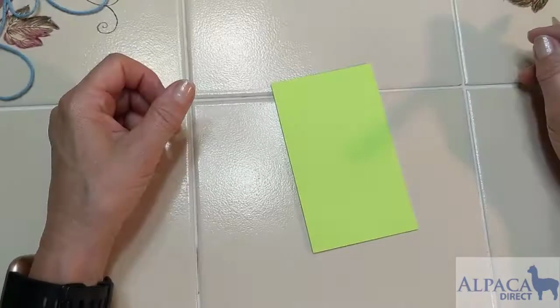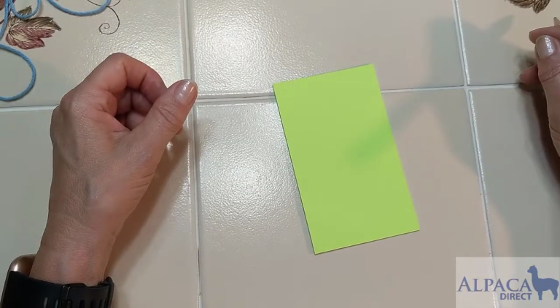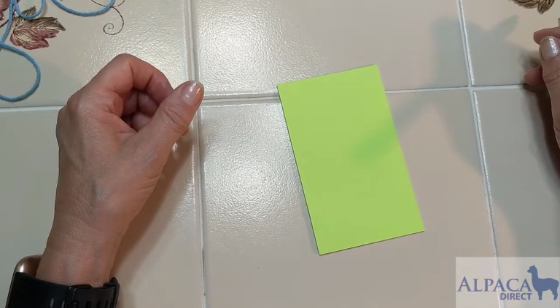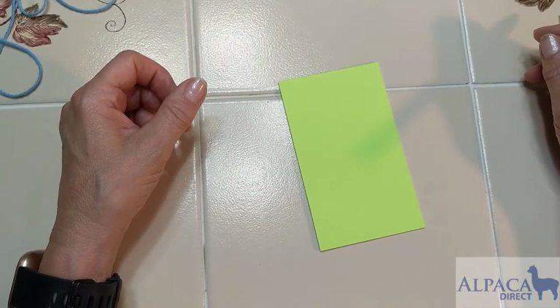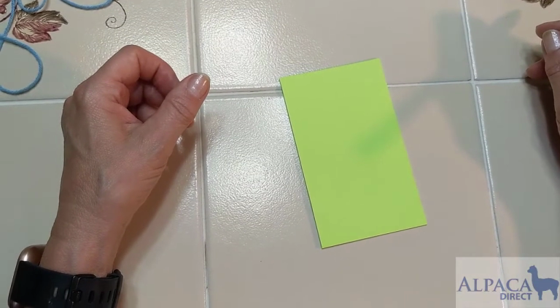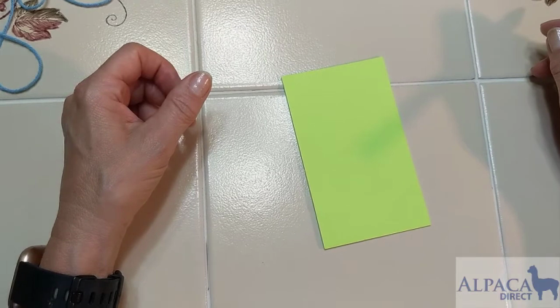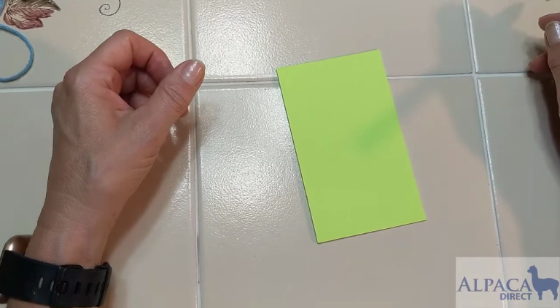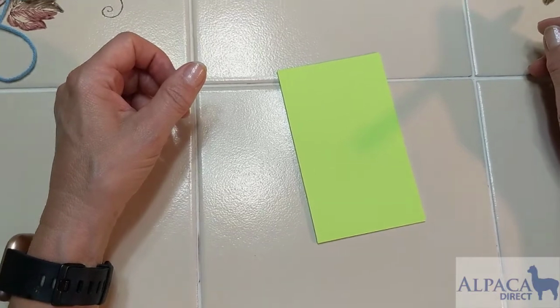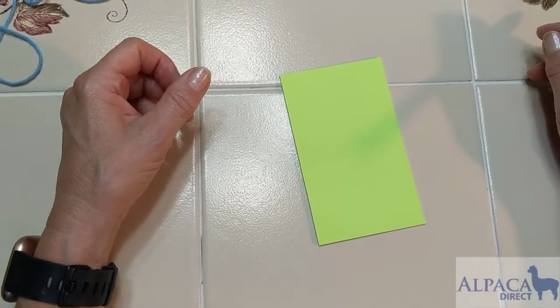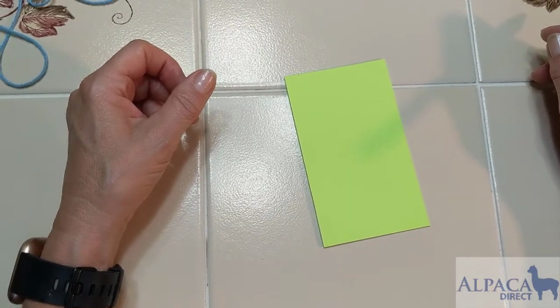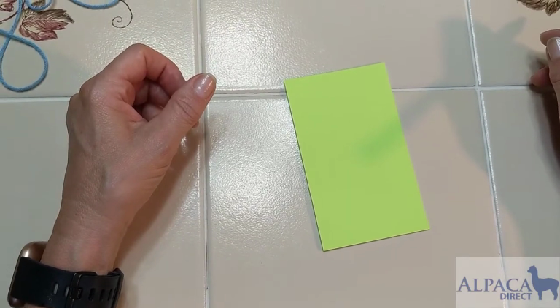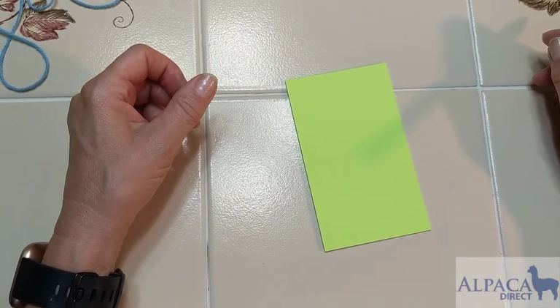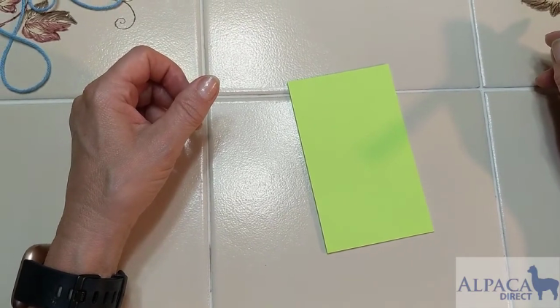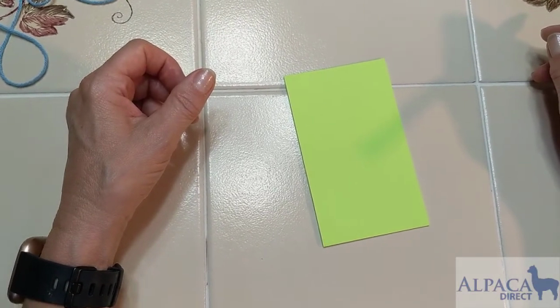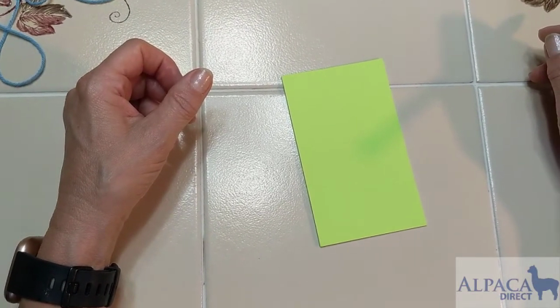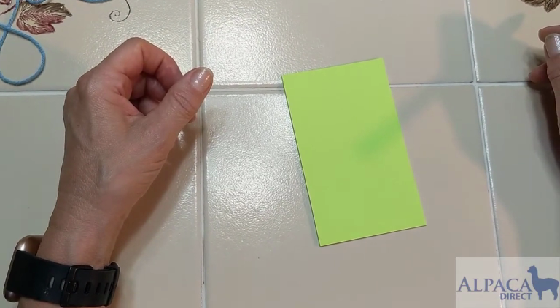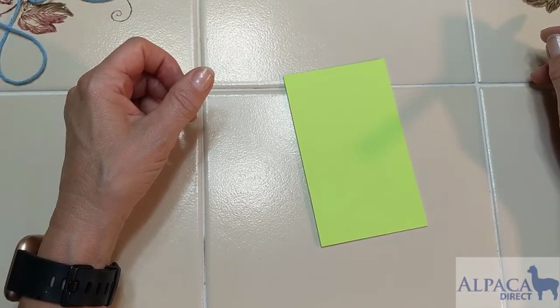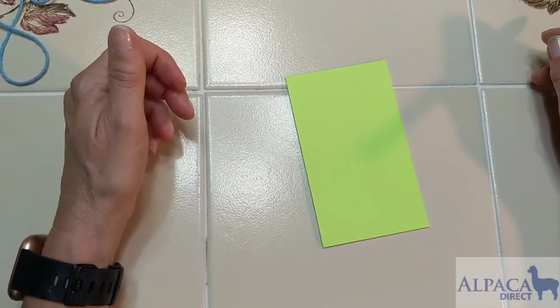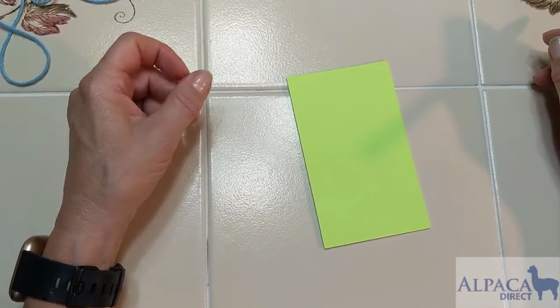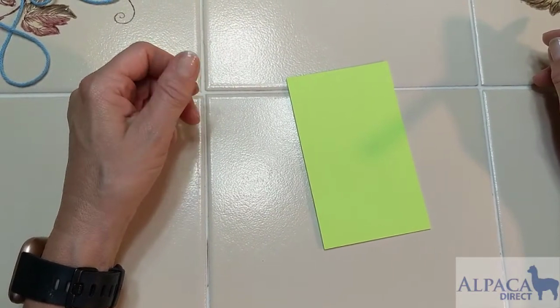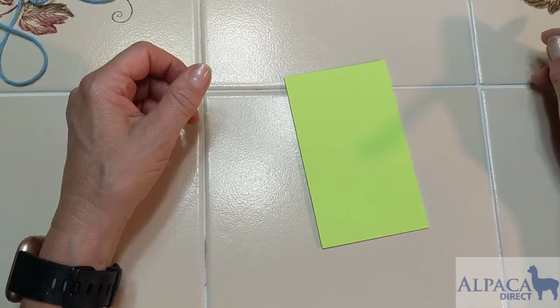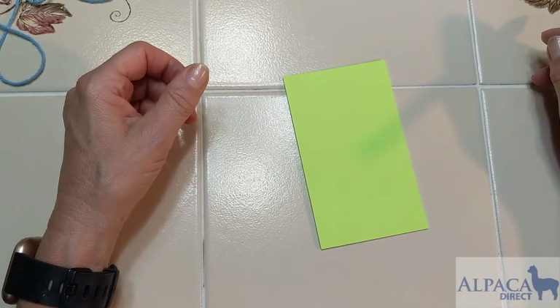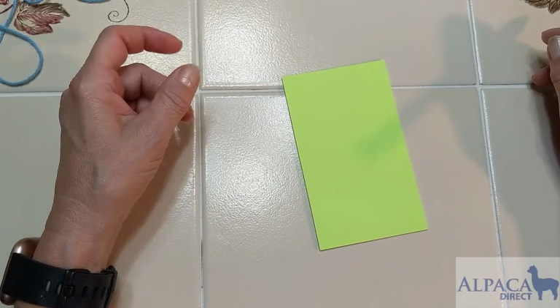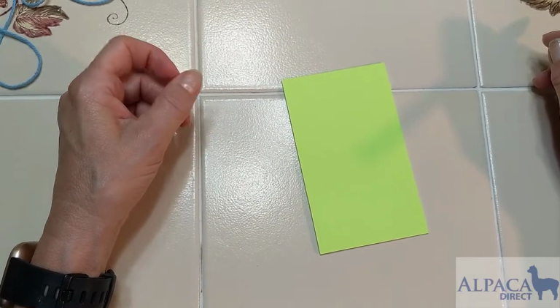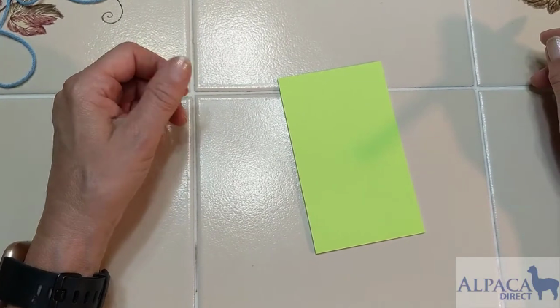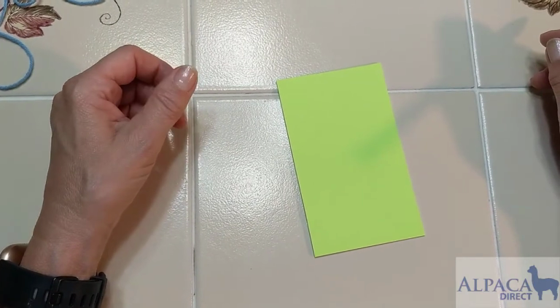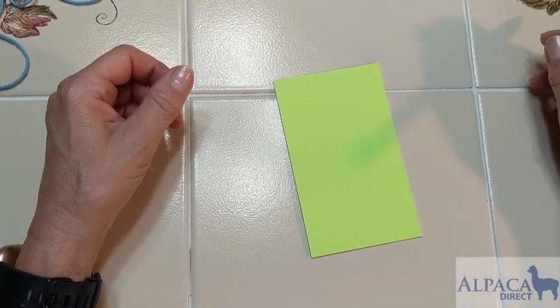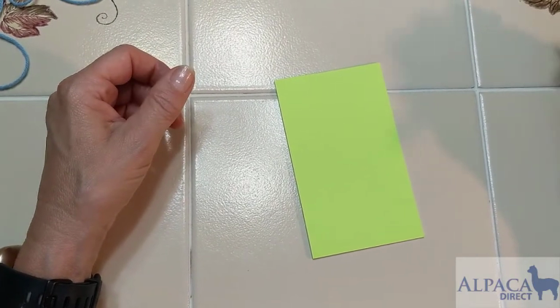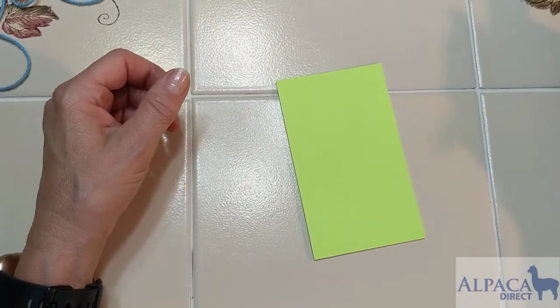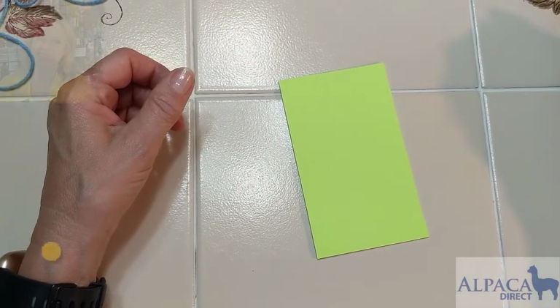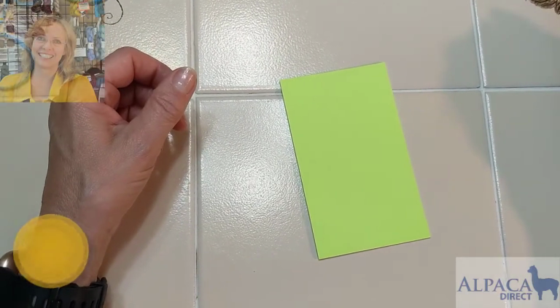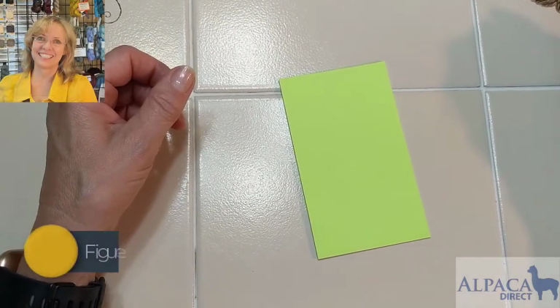Hi, this is Kelly Hobart from Alpaca Direct, and we're working on the figure eight cast on, which is the last cast on for toe-up socks that I will be showing you today.